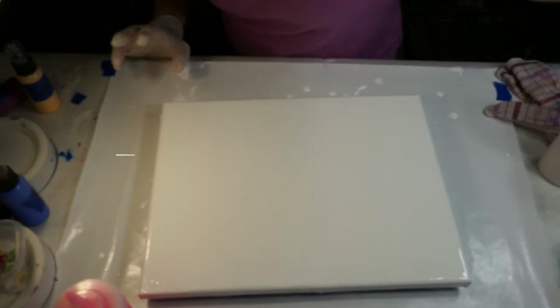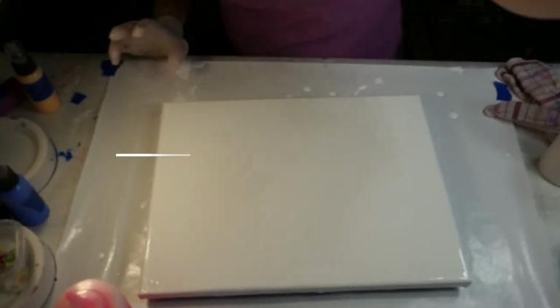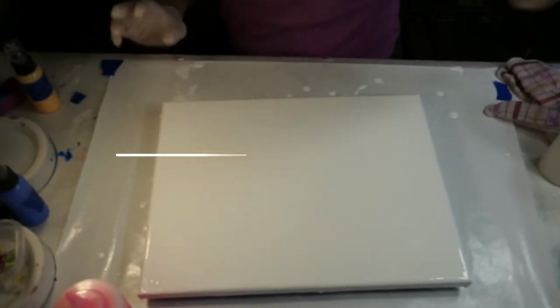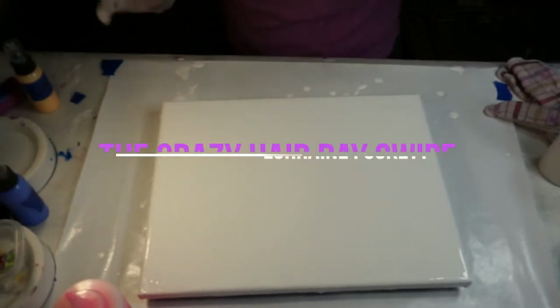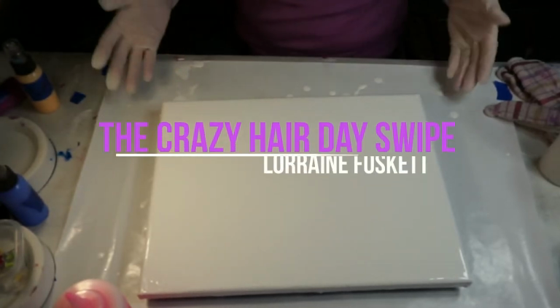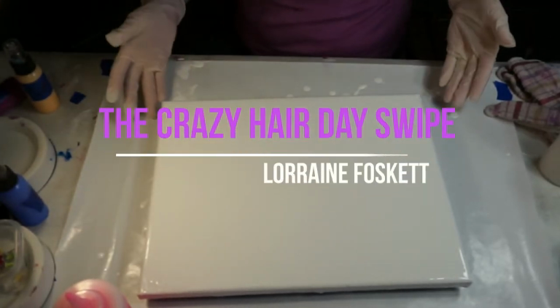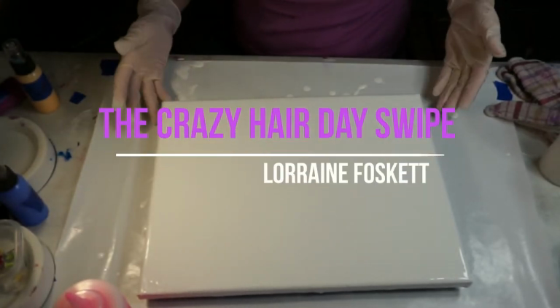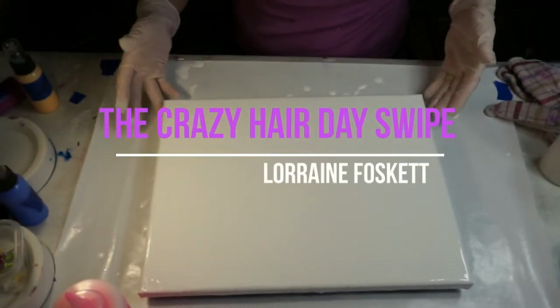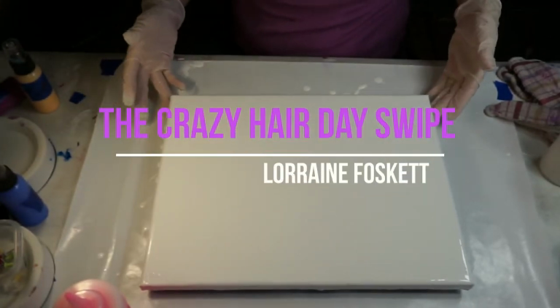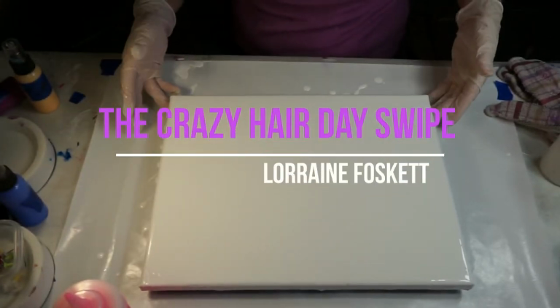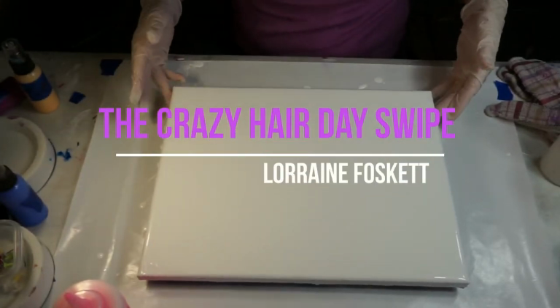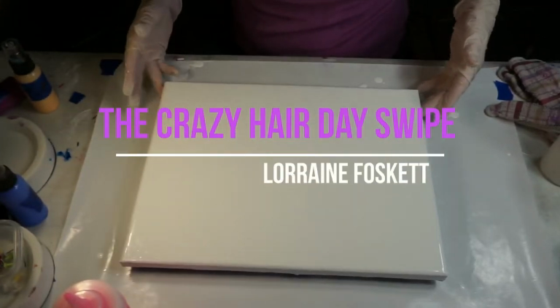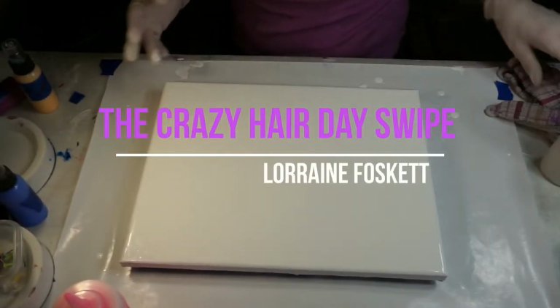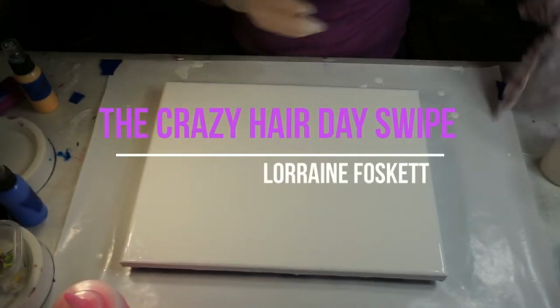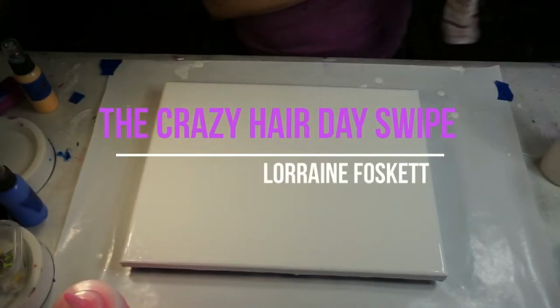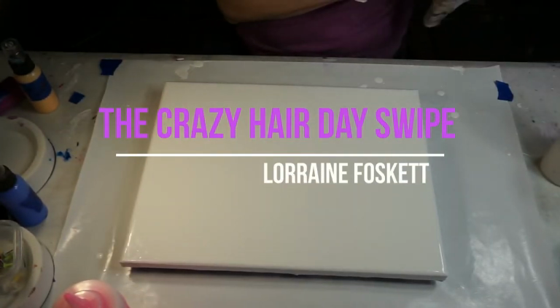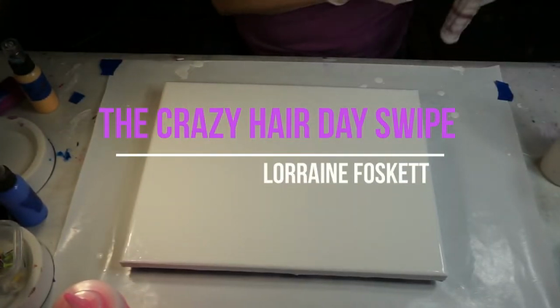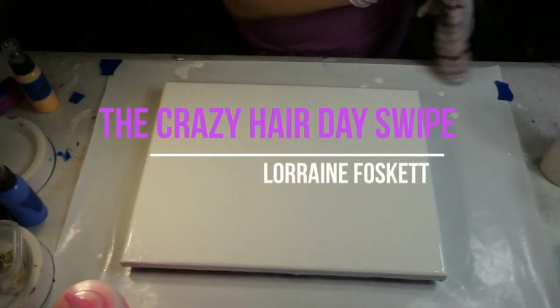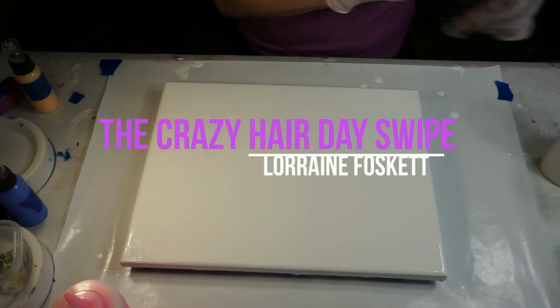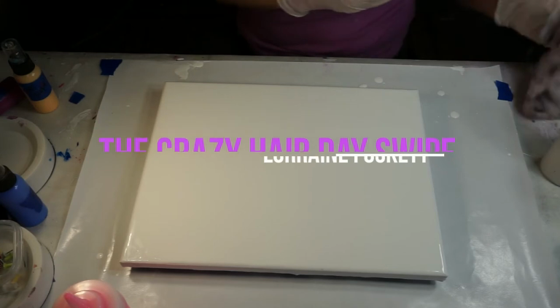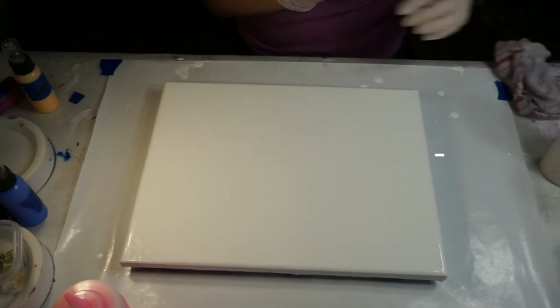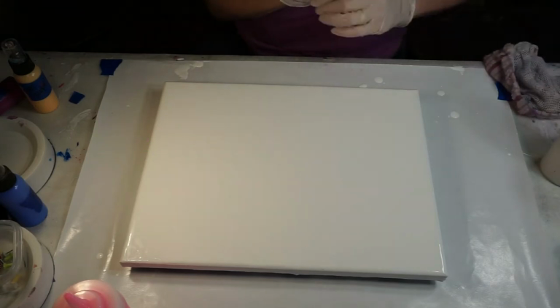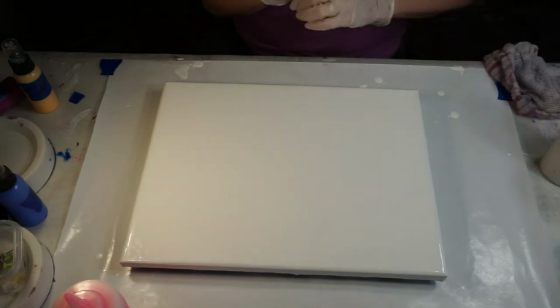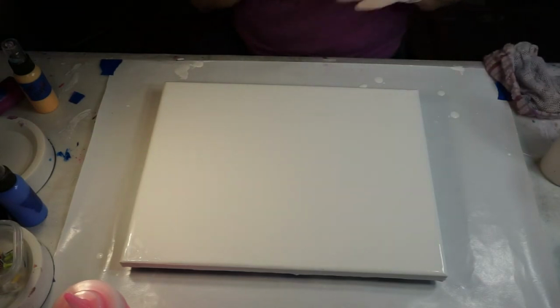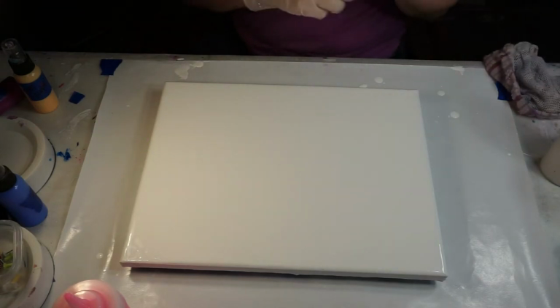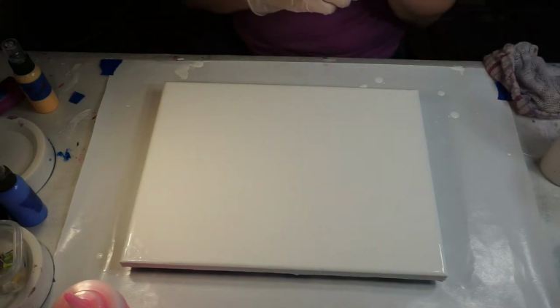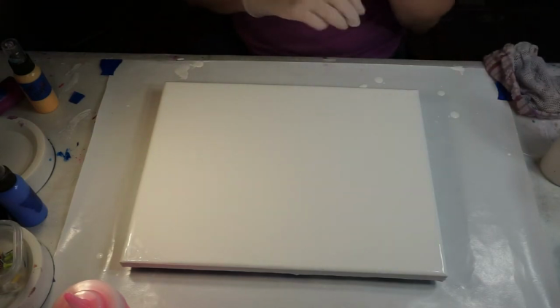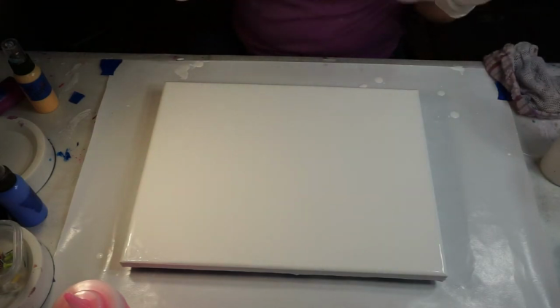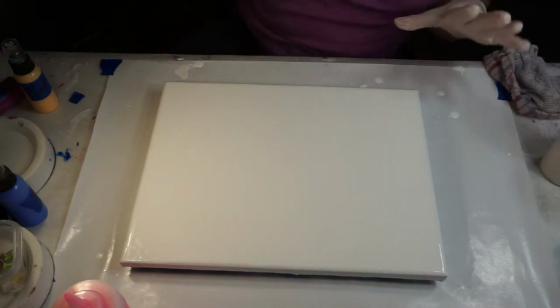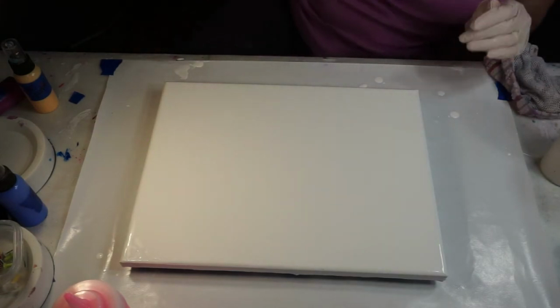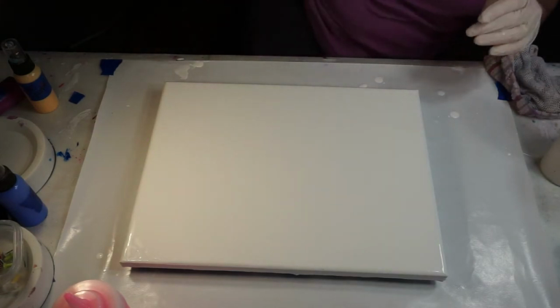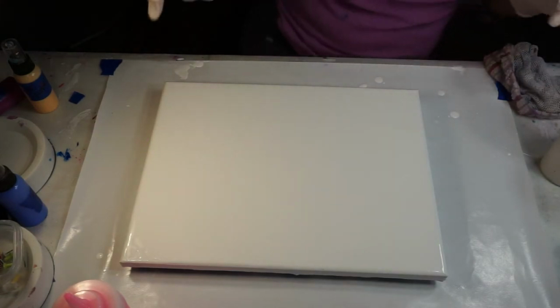Hi everybody, Lorraine here. Today I'm going to do a different kind of swipe, different than what I've done in the past.